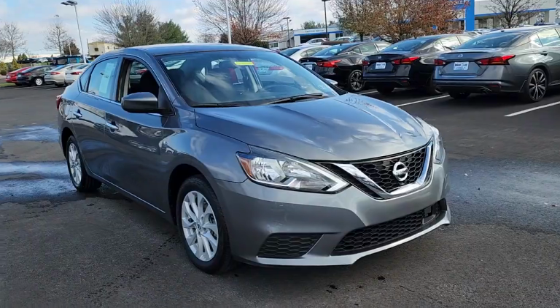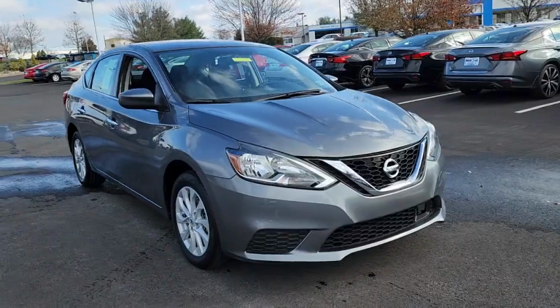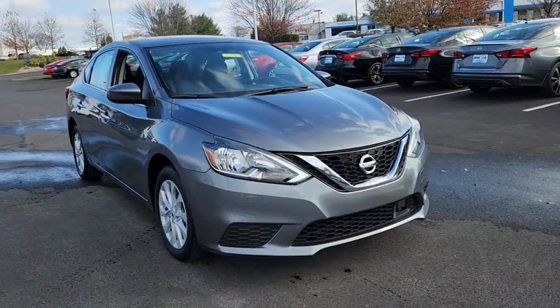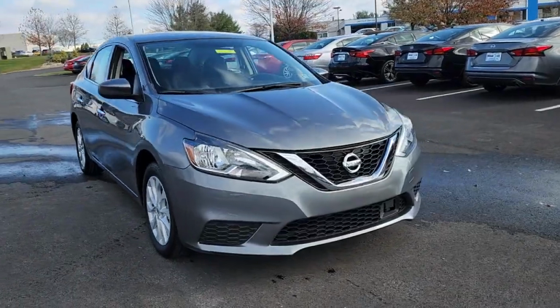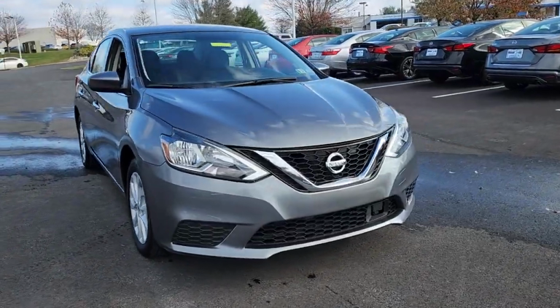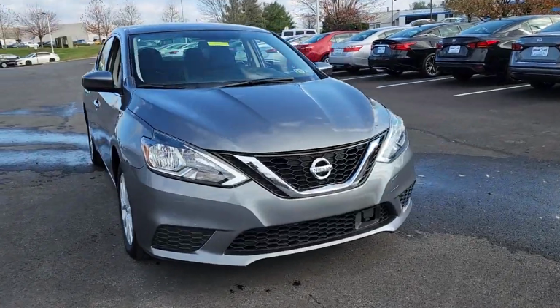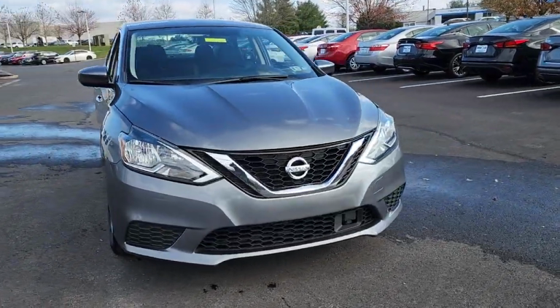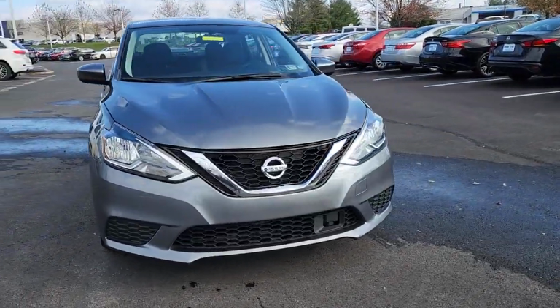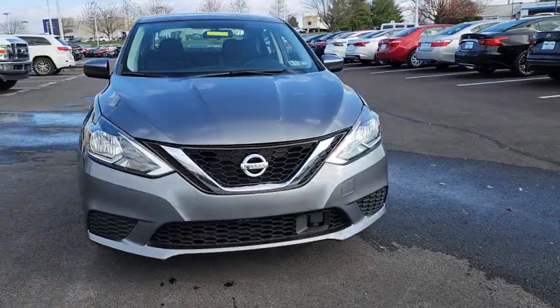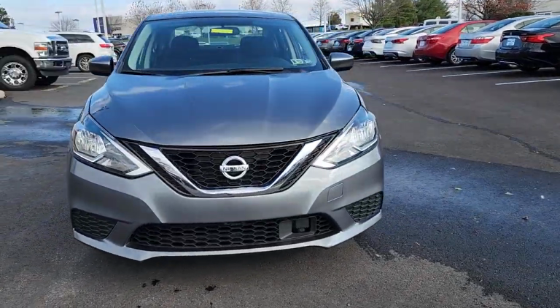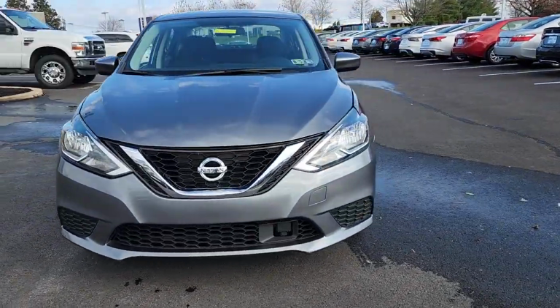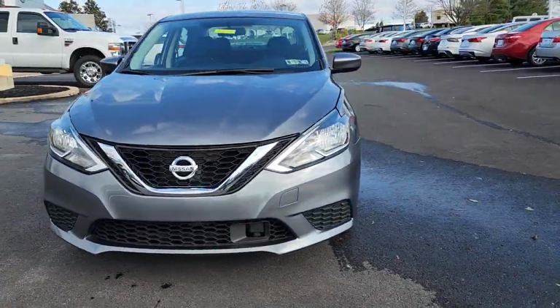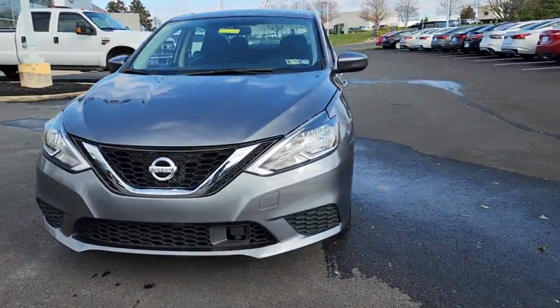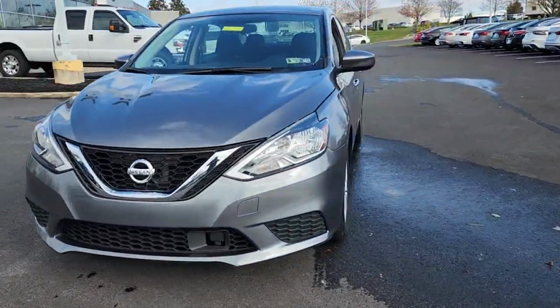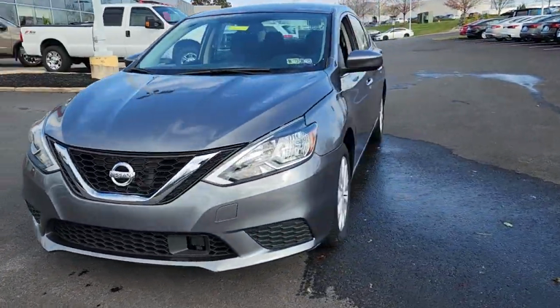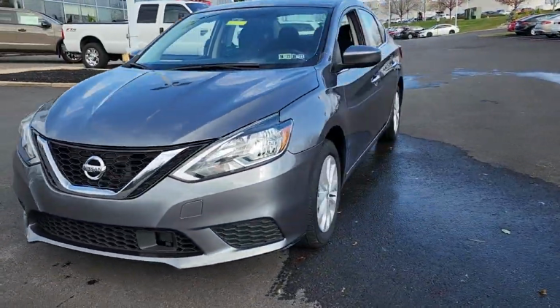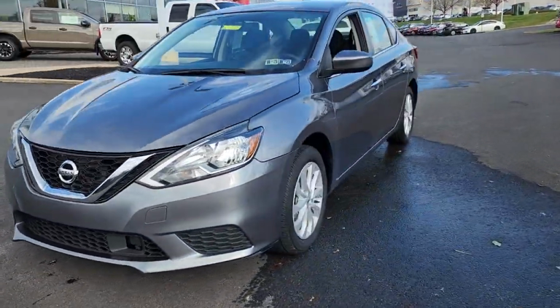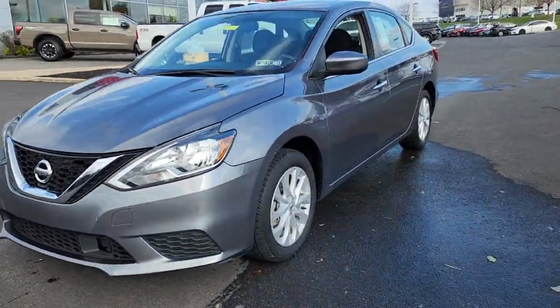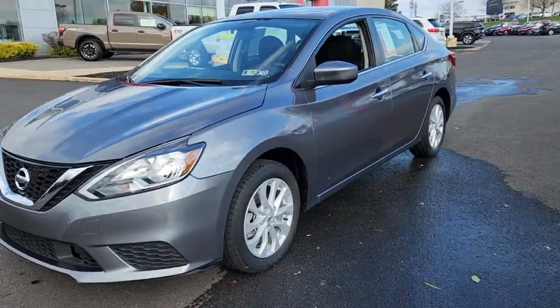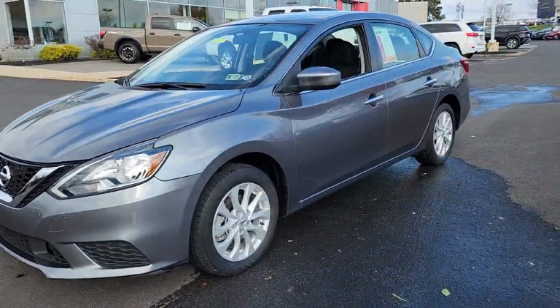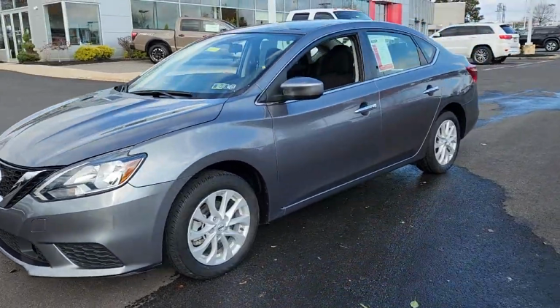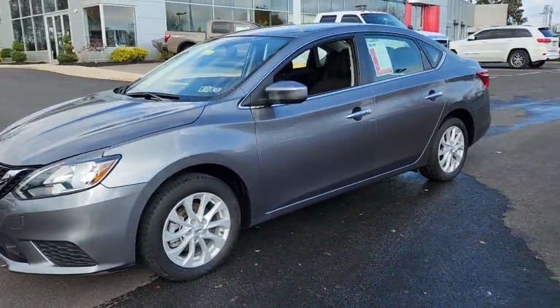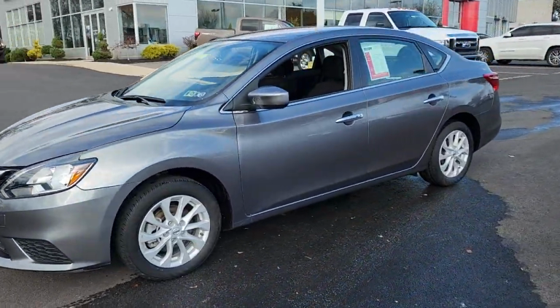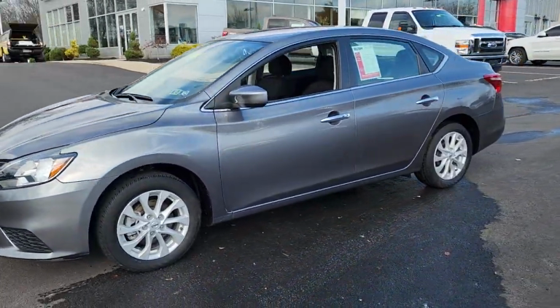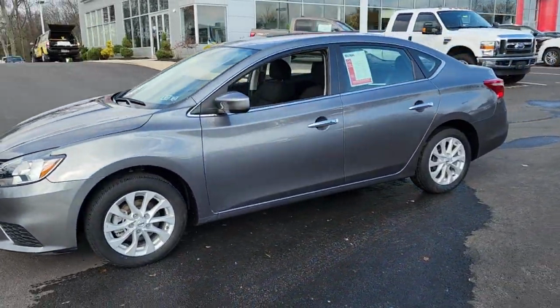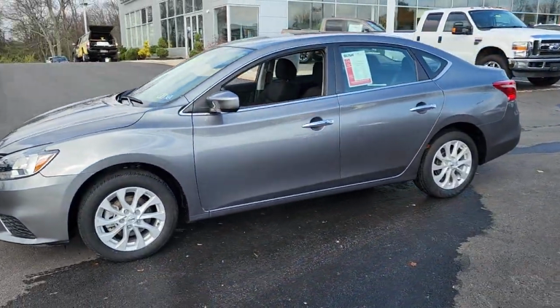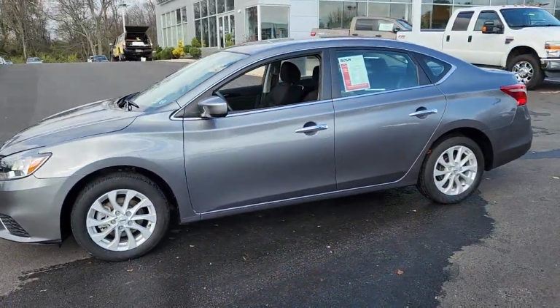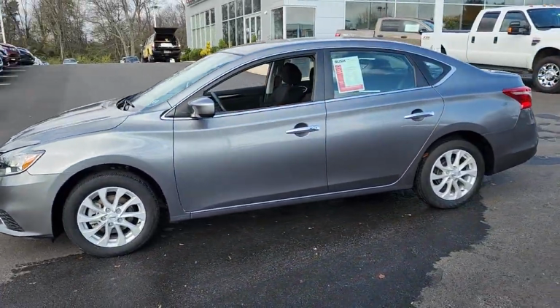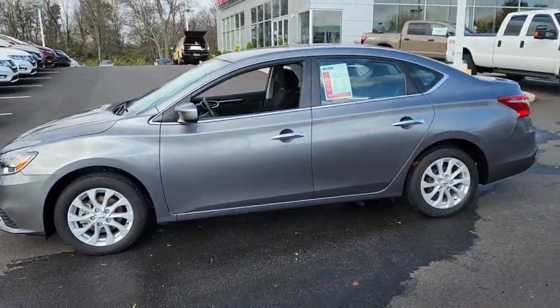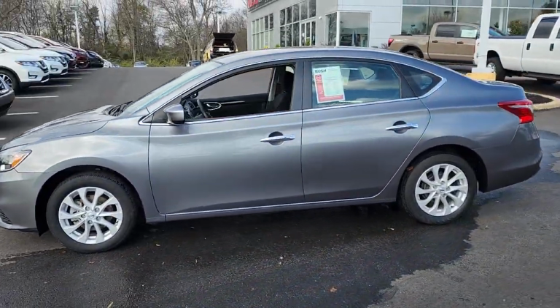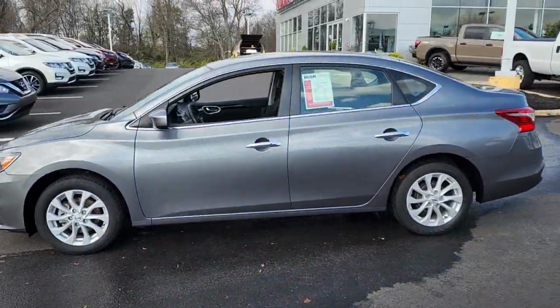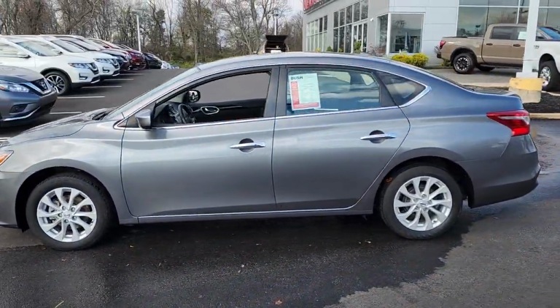Here is a wonderful 2019 Nissan Sentra. With less than 25,000 miles on the odometer, this vehicle provides excellent value.